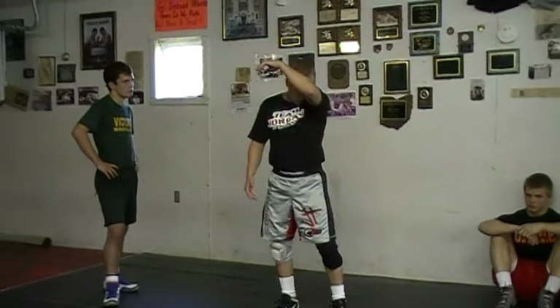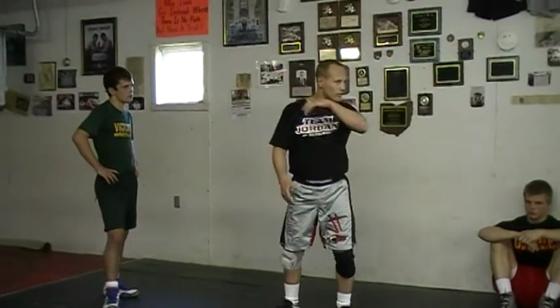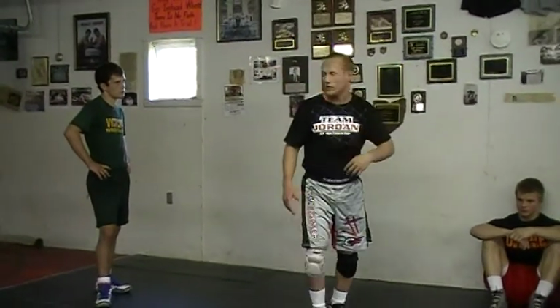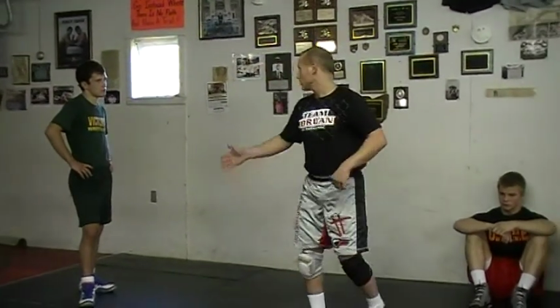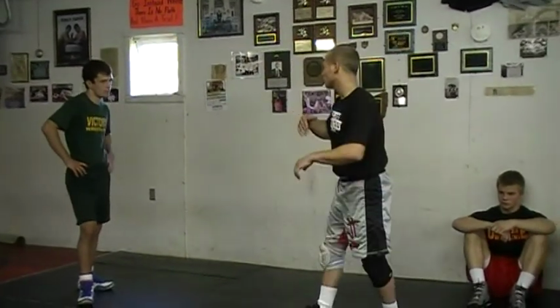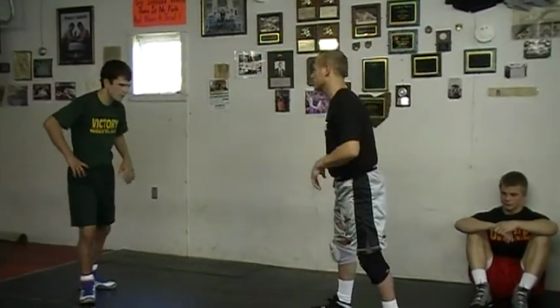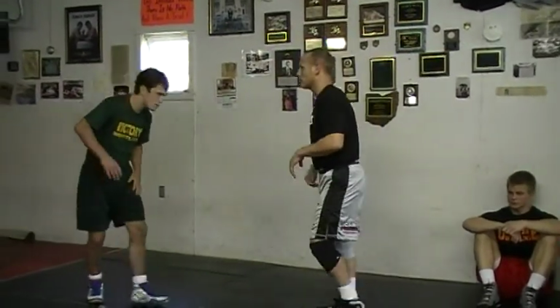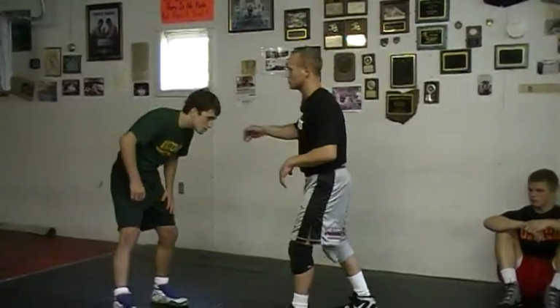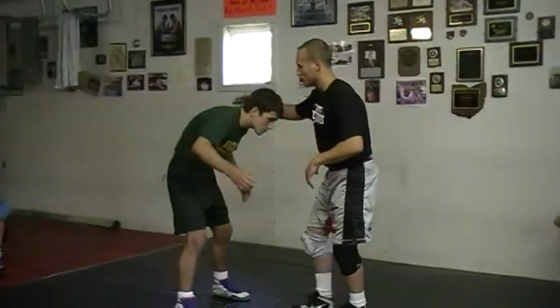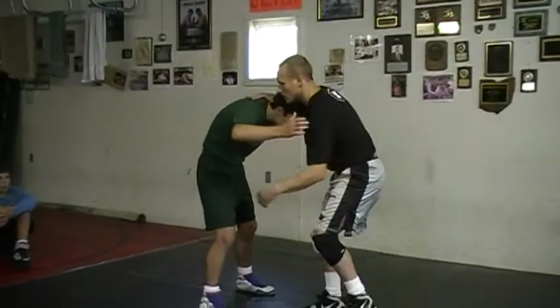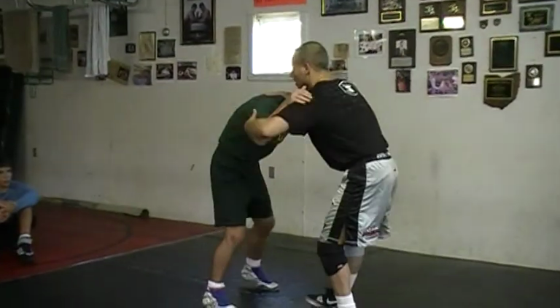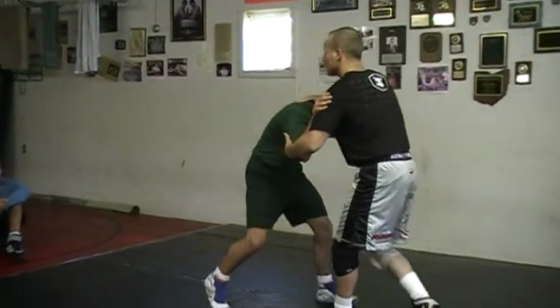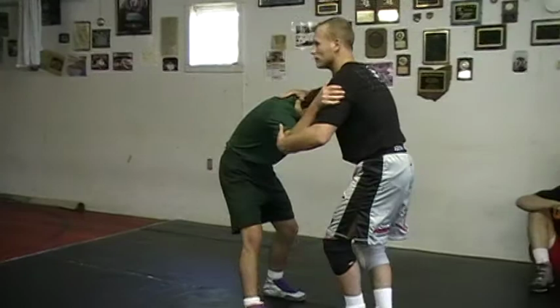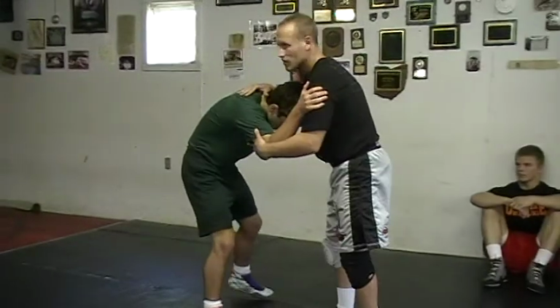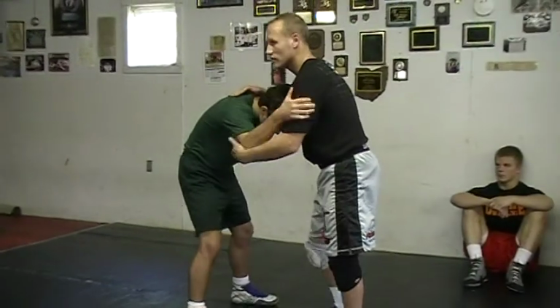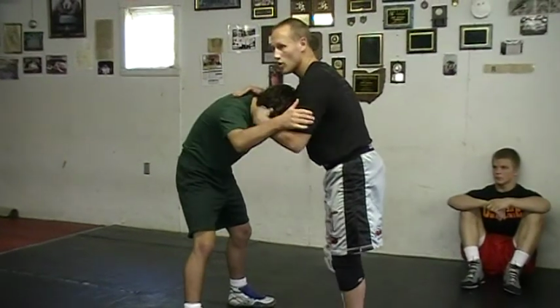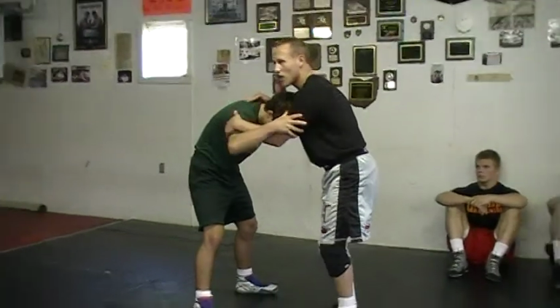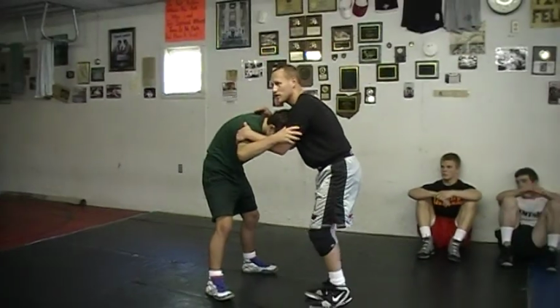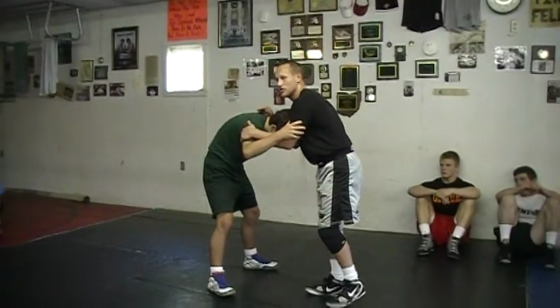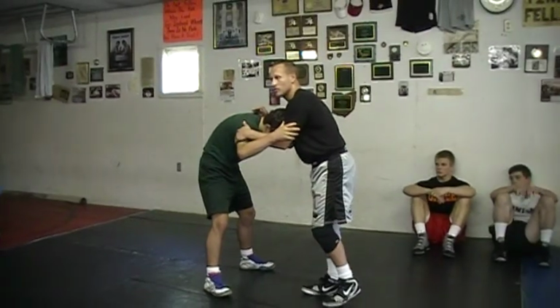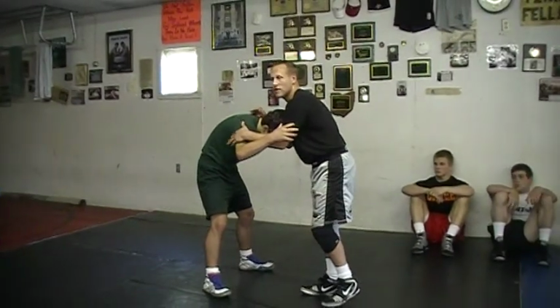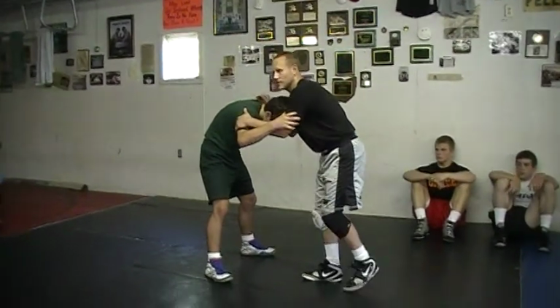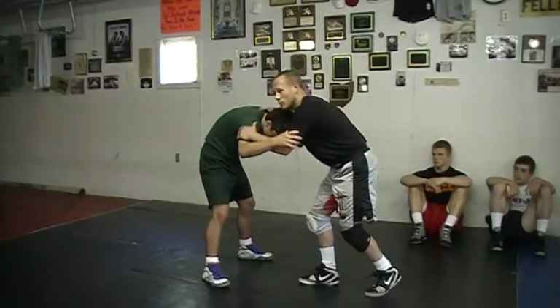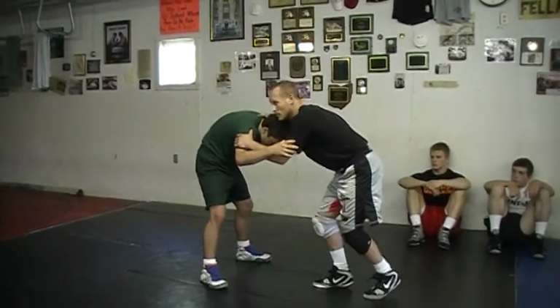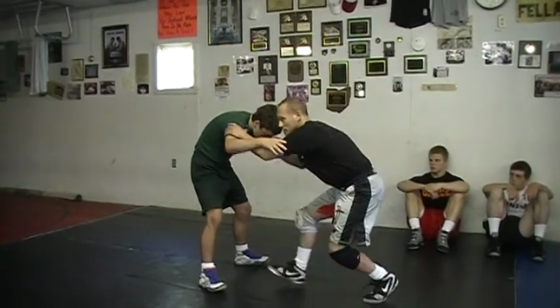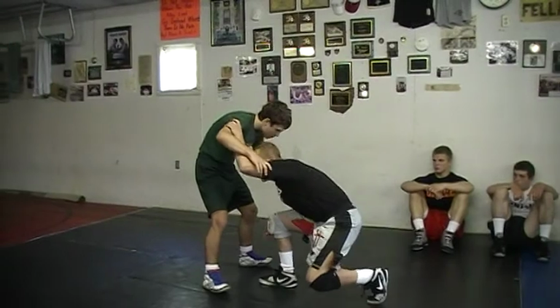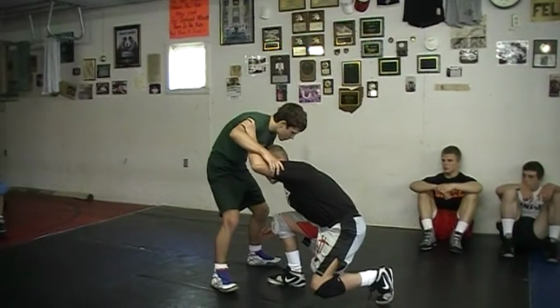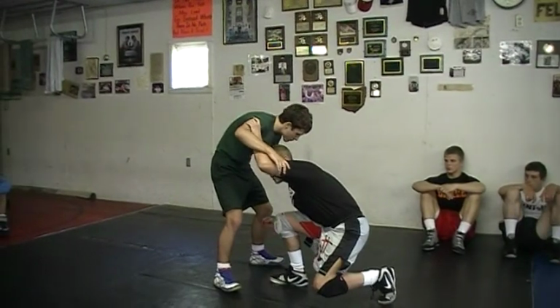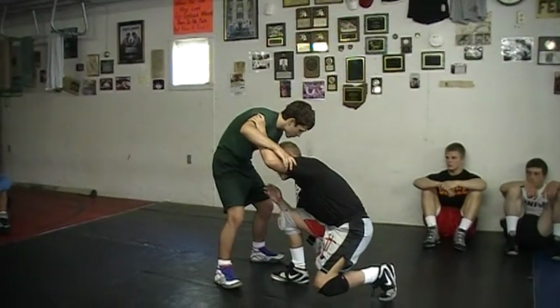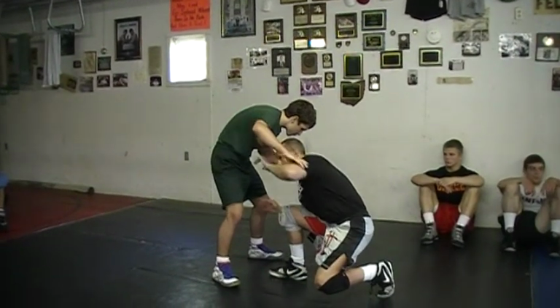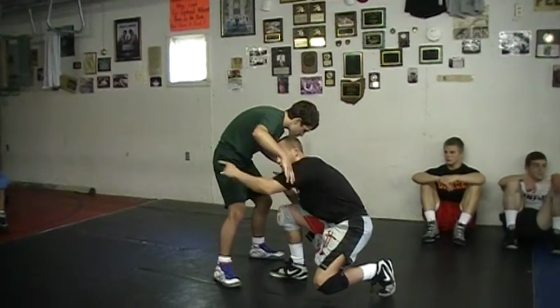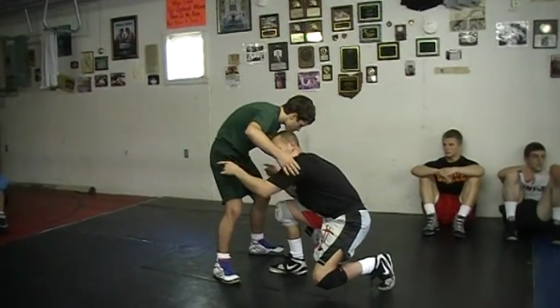But before we do that, just real quick — I saw a couple mistakes. When you're trying to shoot a head outside single, you're stepping, lowering your level, and going forward.